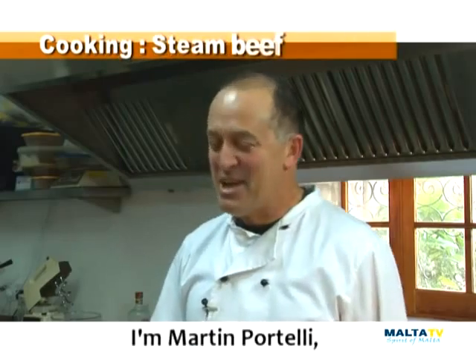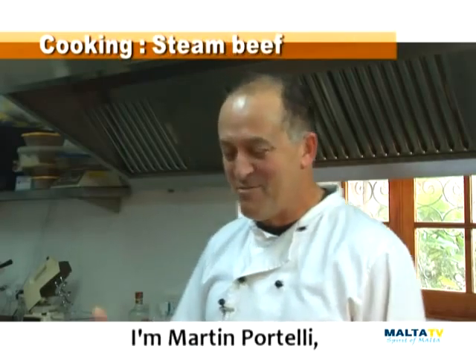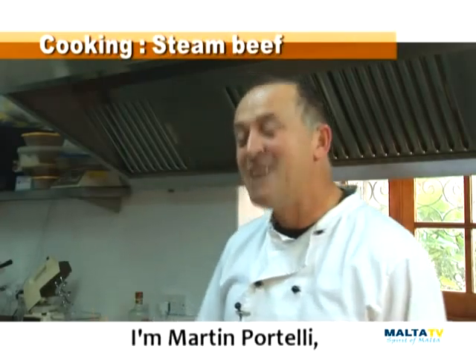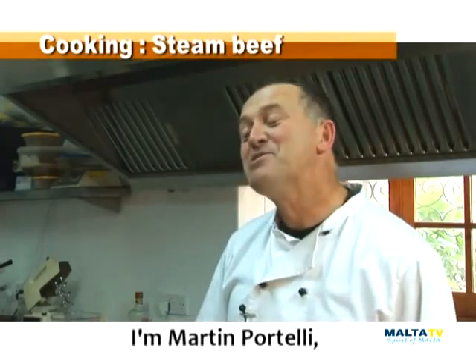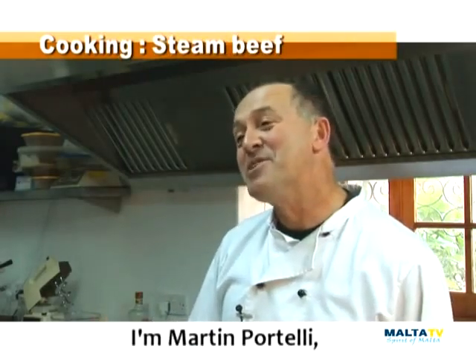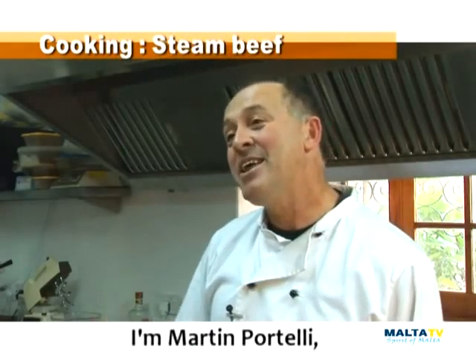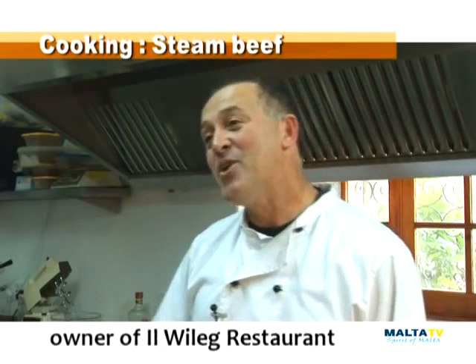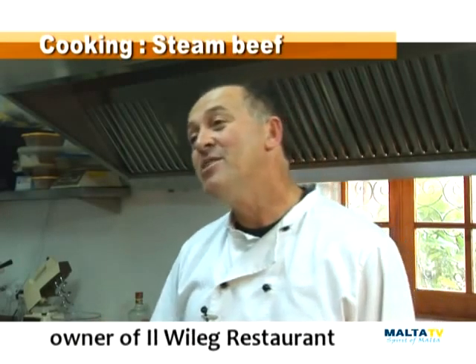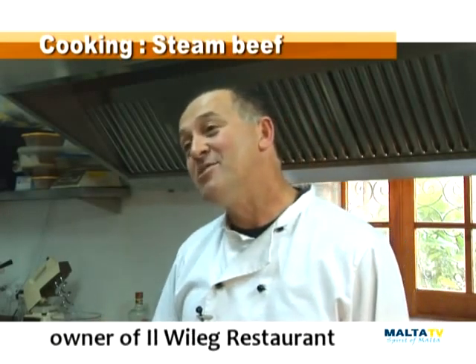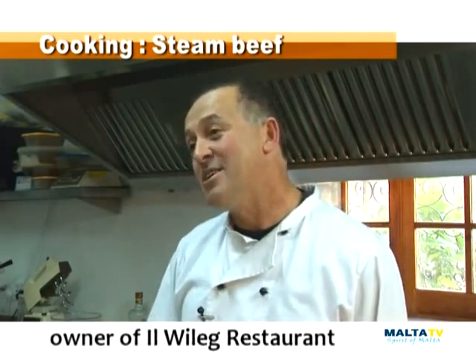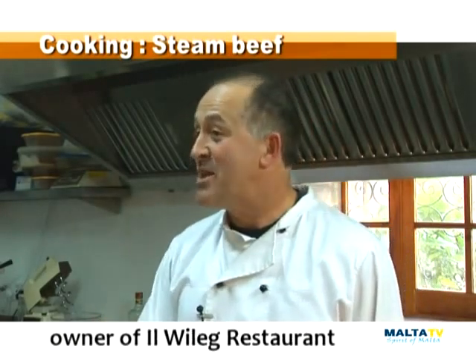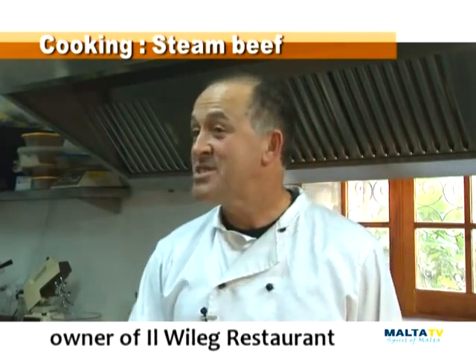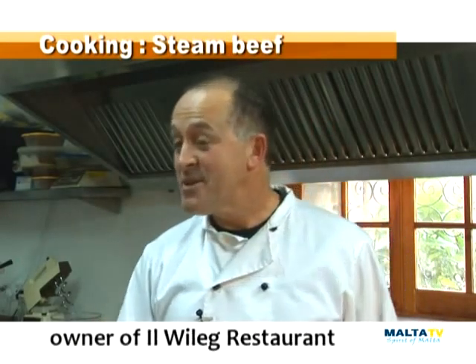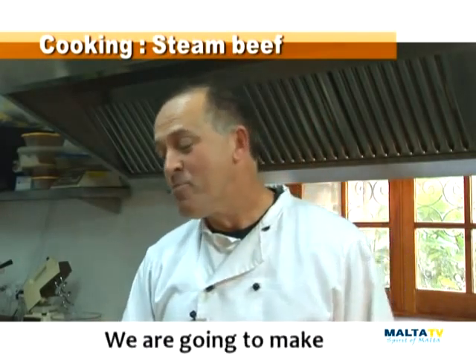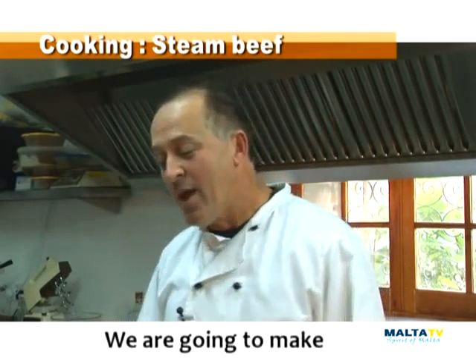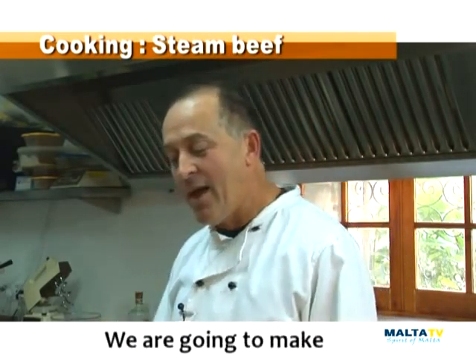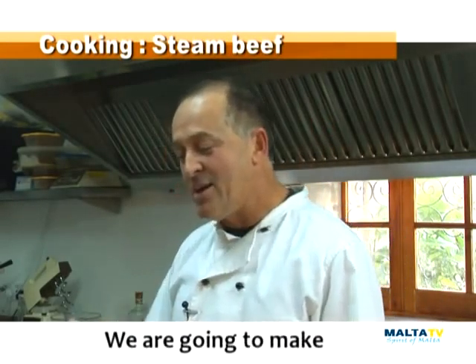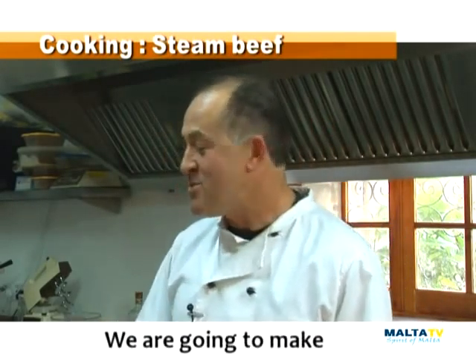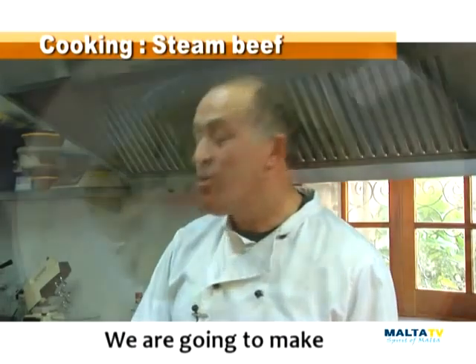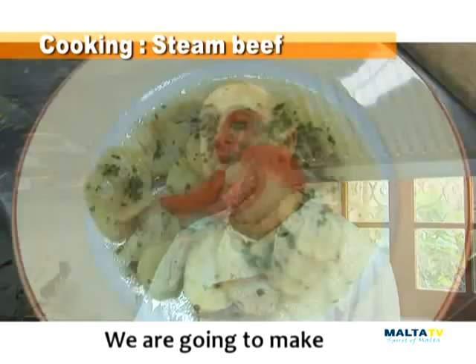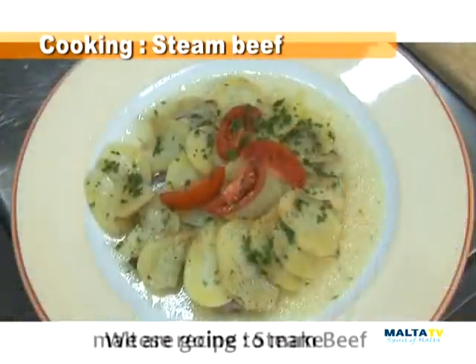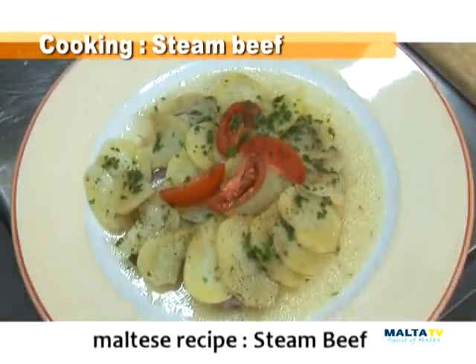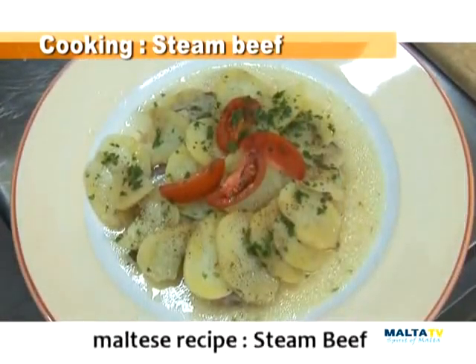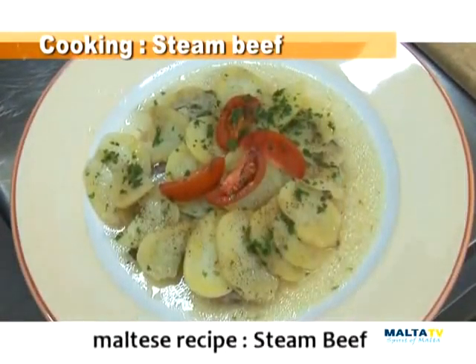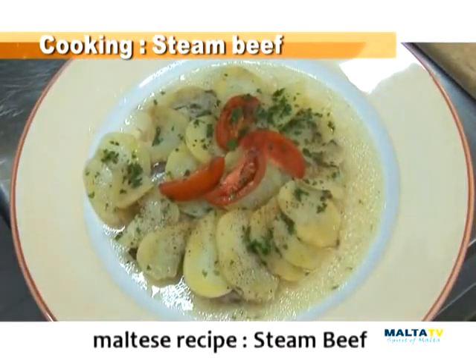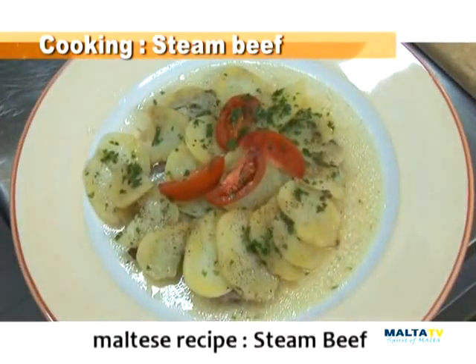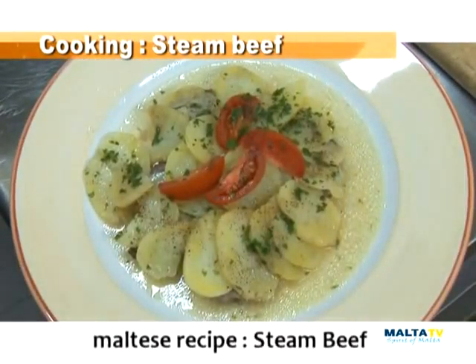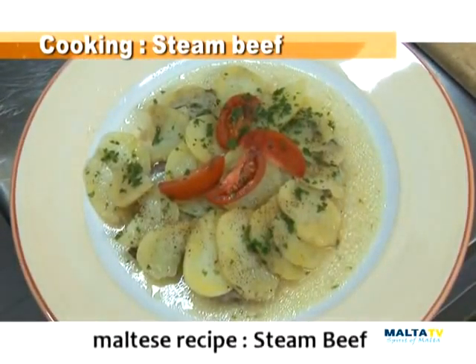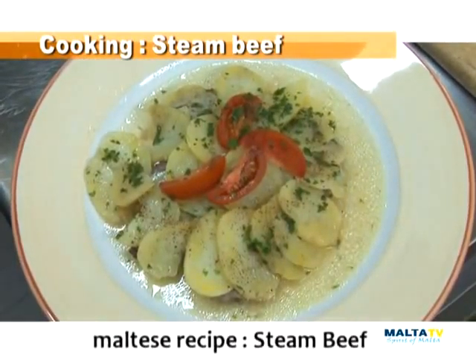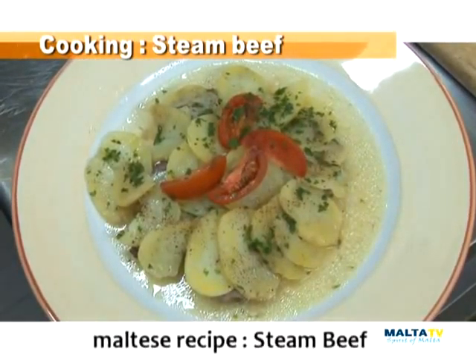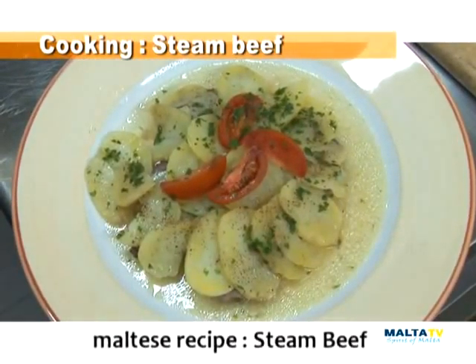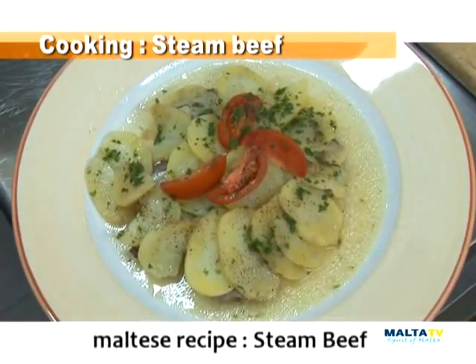I'm Martin Portelli, owner of El Village restaurant. Today we're going to make Maltese recipes. This is steamed beef.